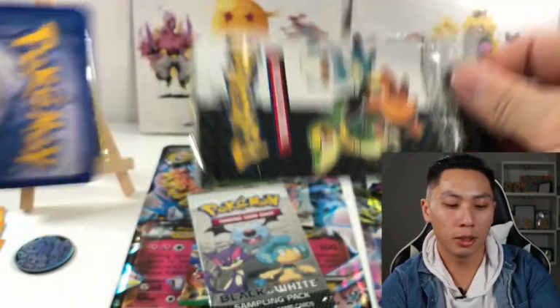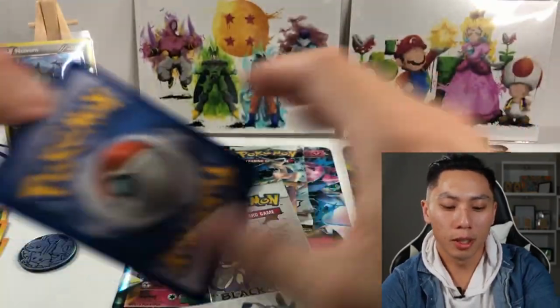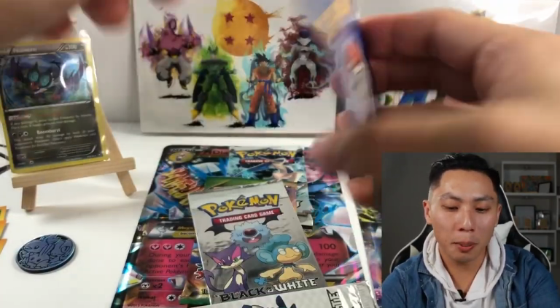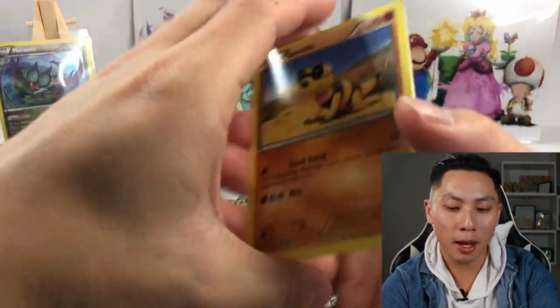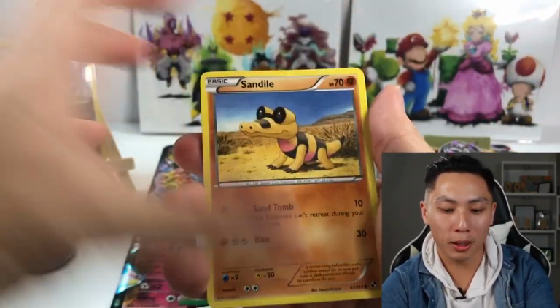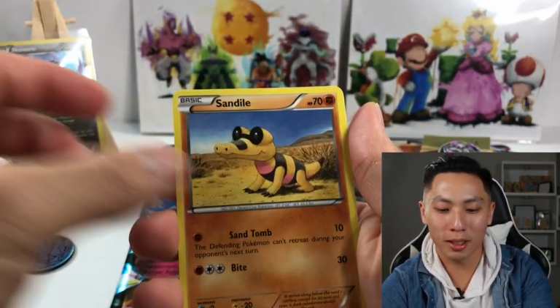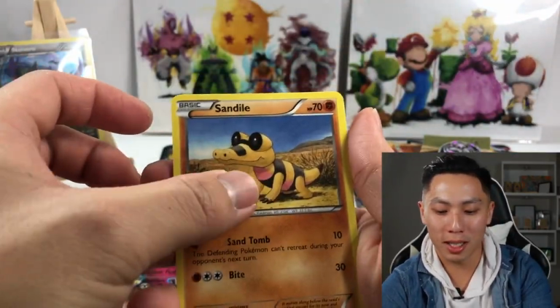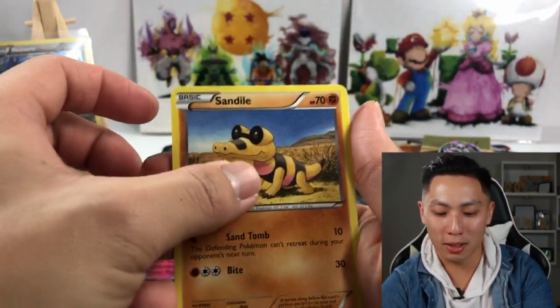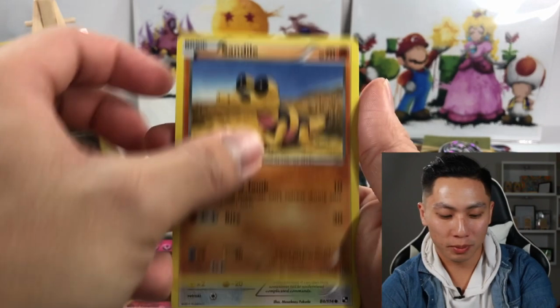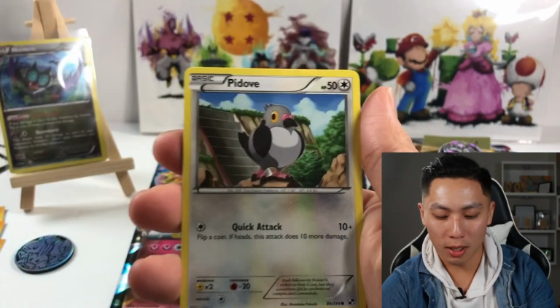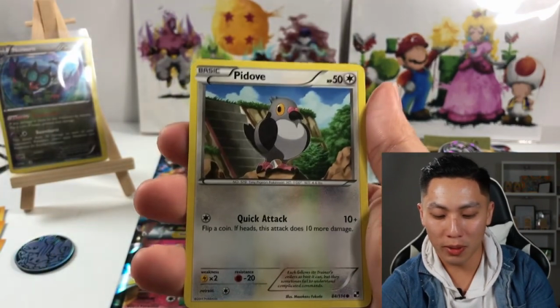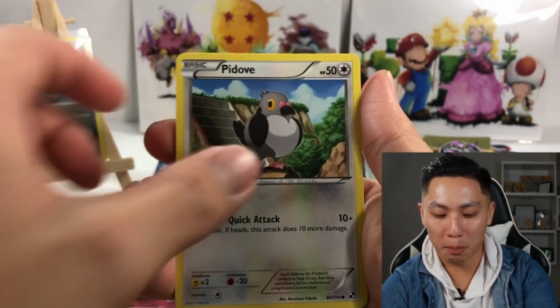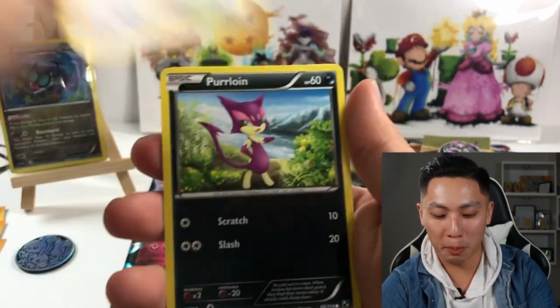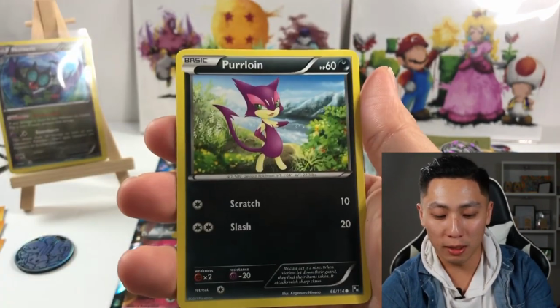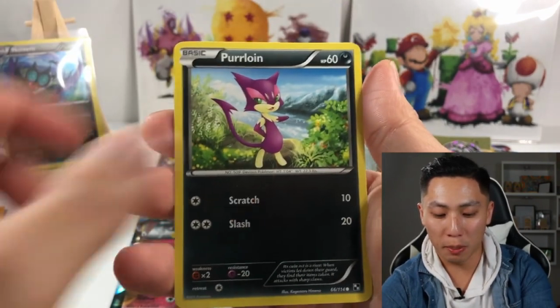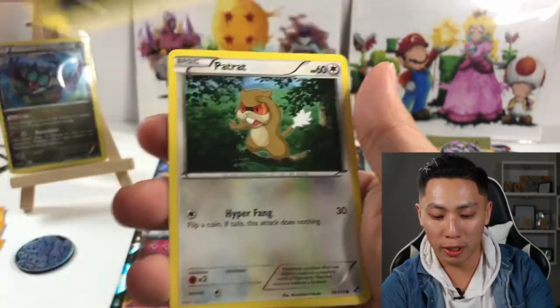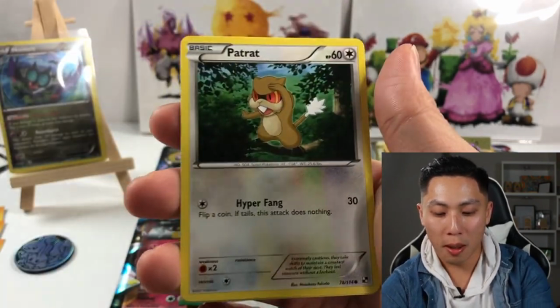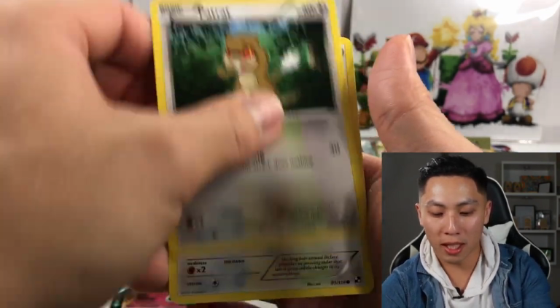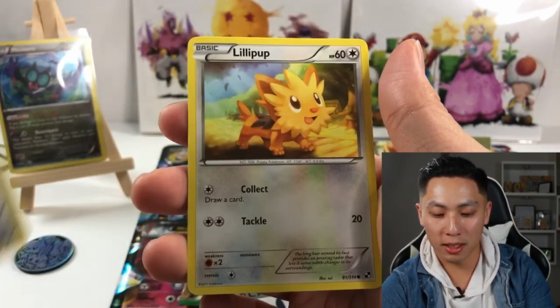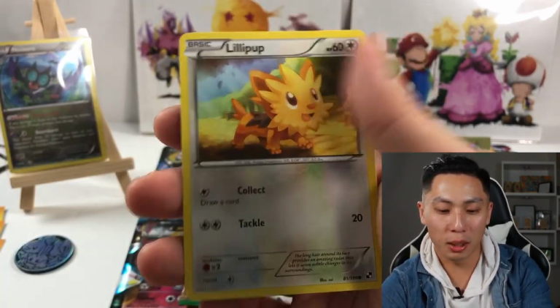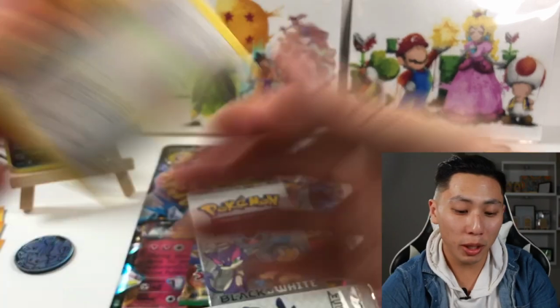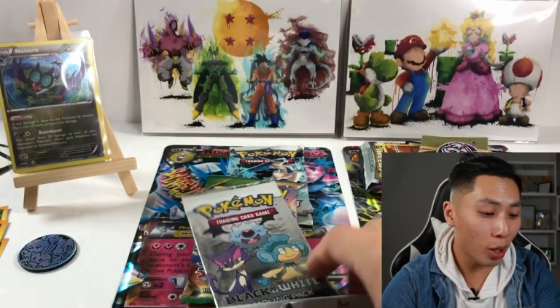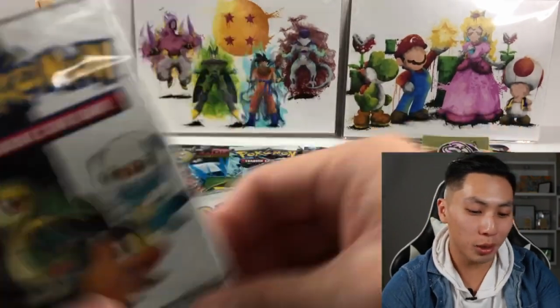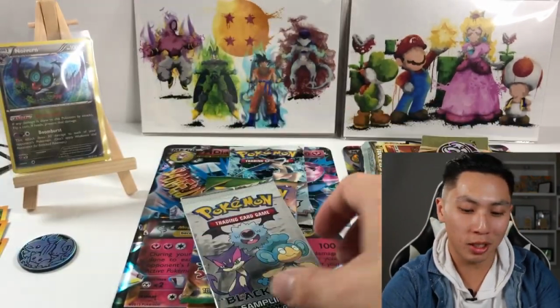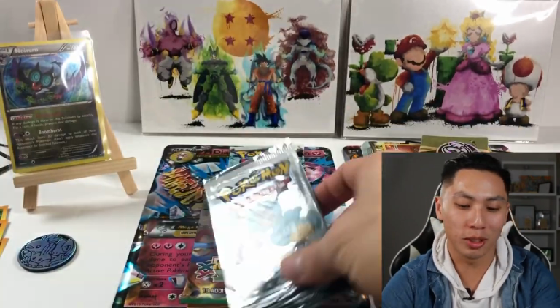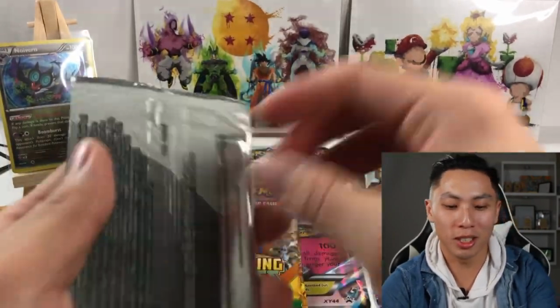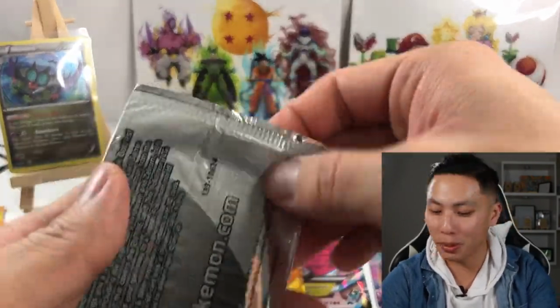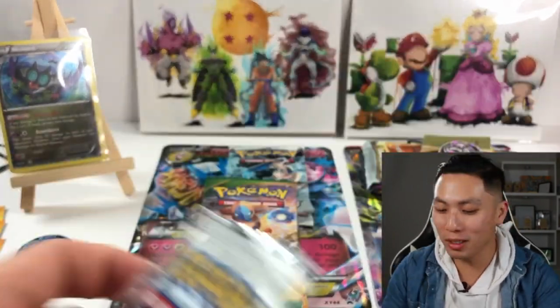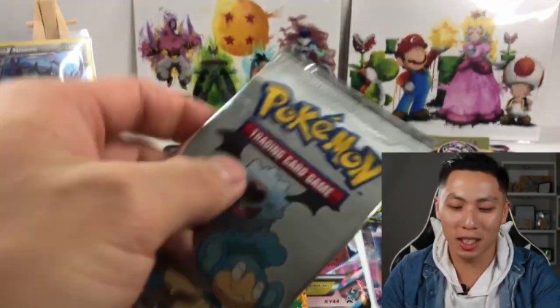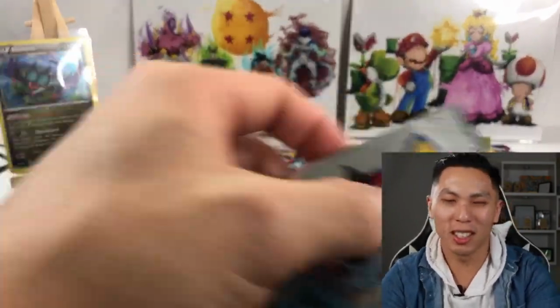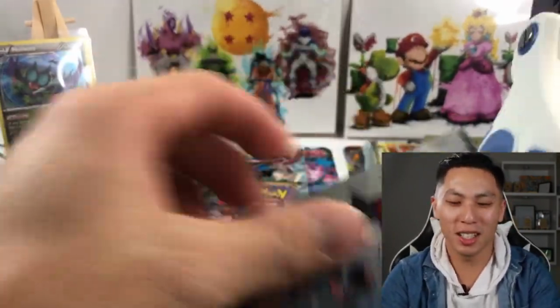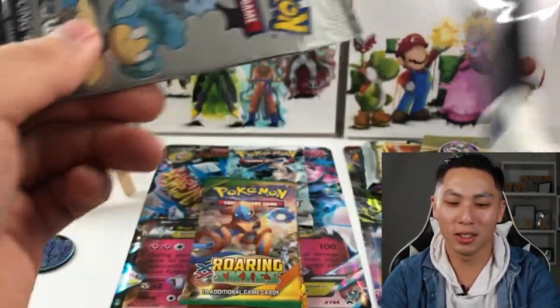Okay, so the sampling pack for Black and White — there's Sandile. We've got Purrloin, Patrat, Lillipup. So you get four cards. For some reason I thought it was three. The next sampling pack — let's cut it, let's do it.